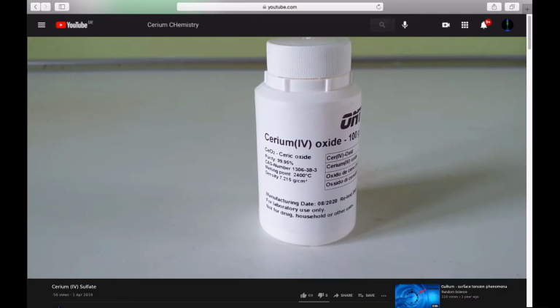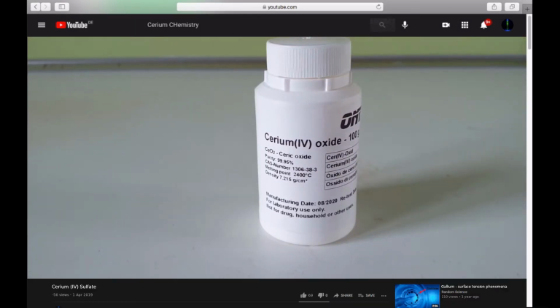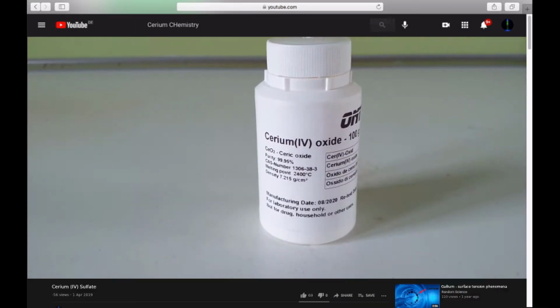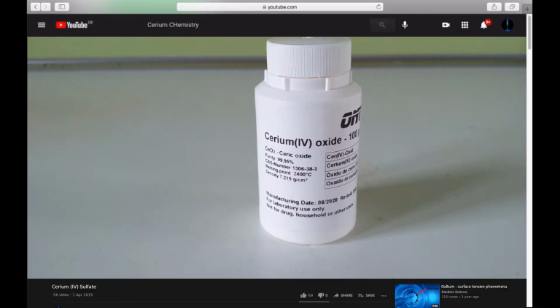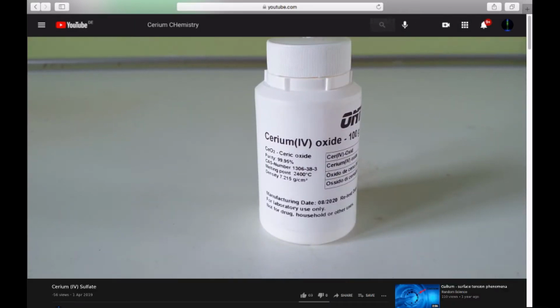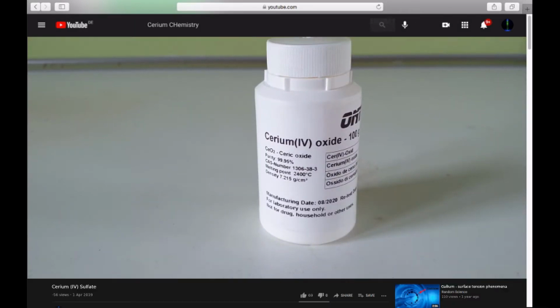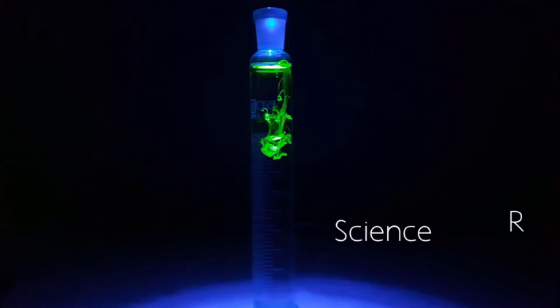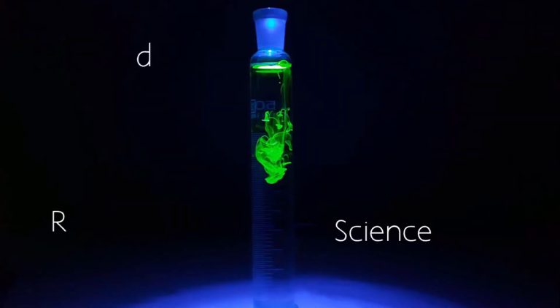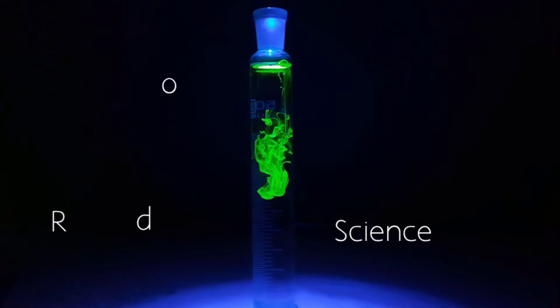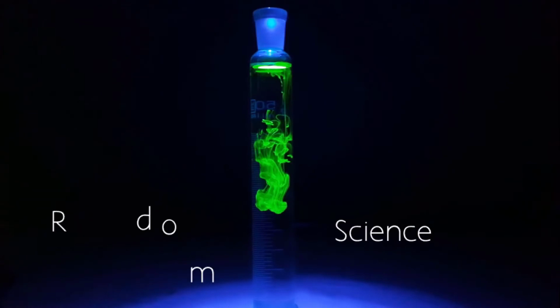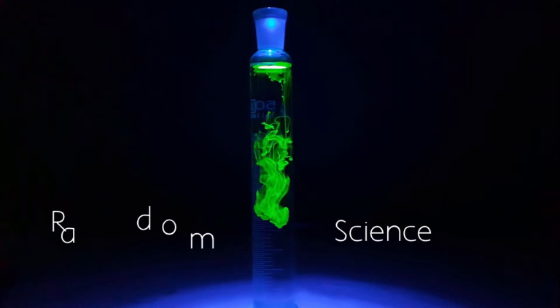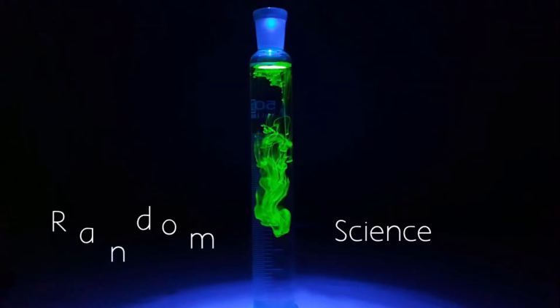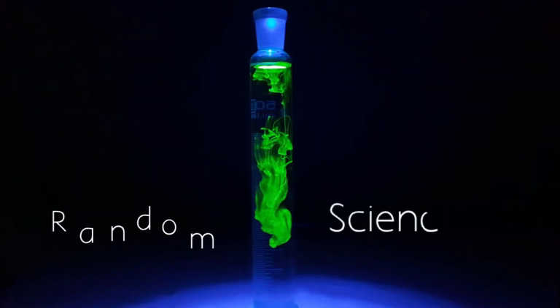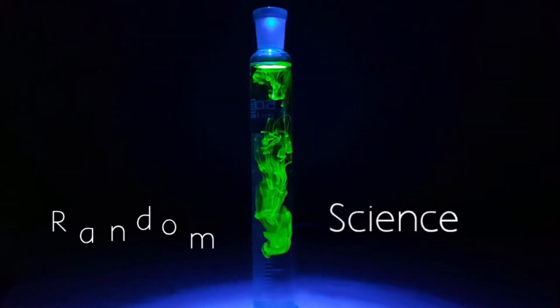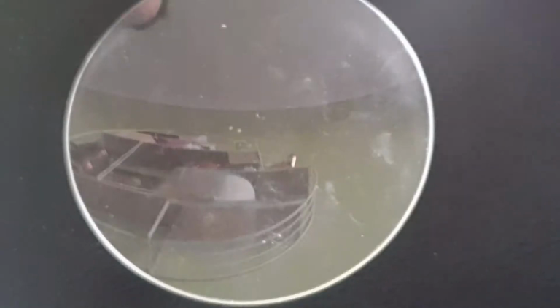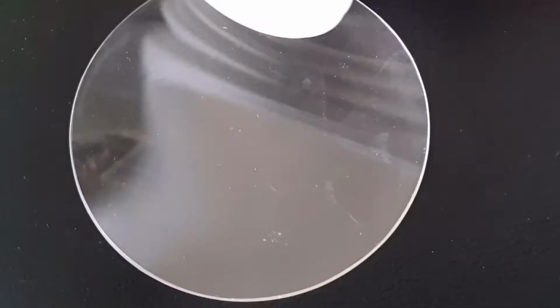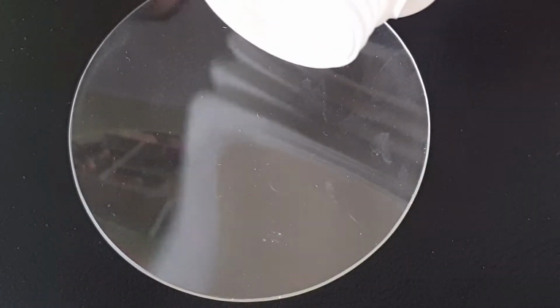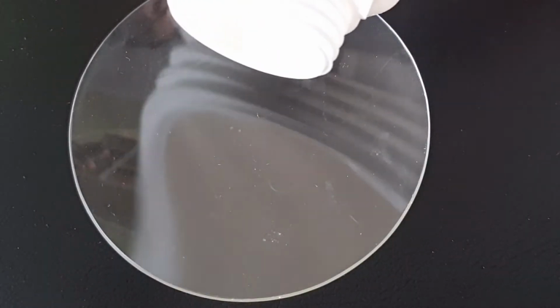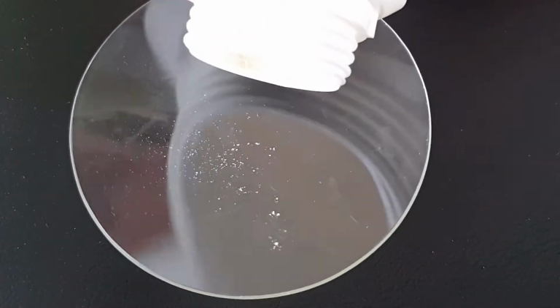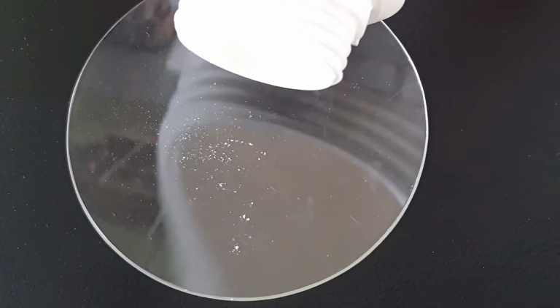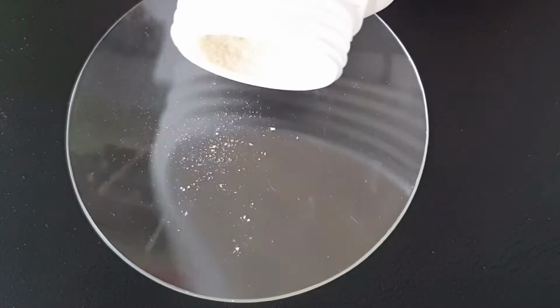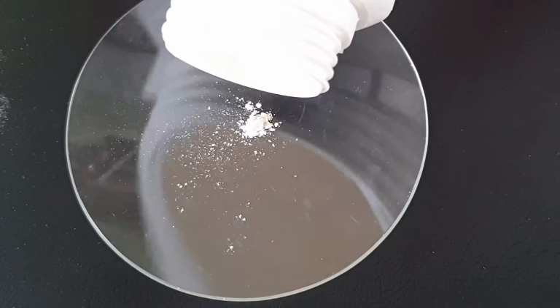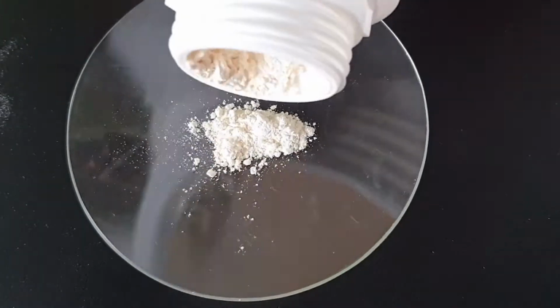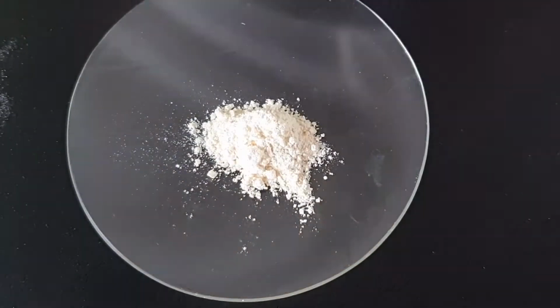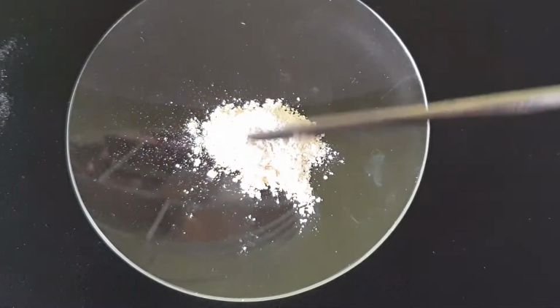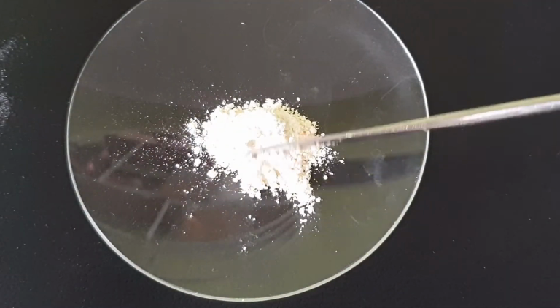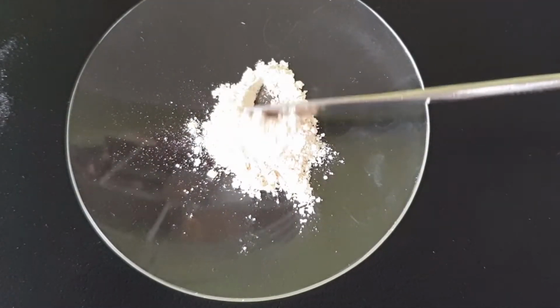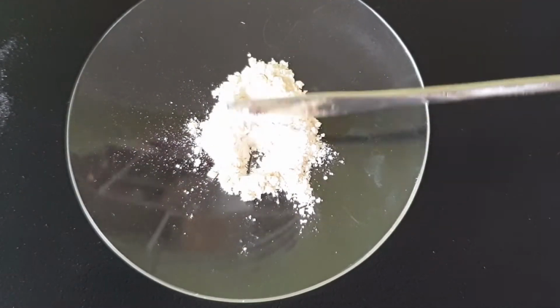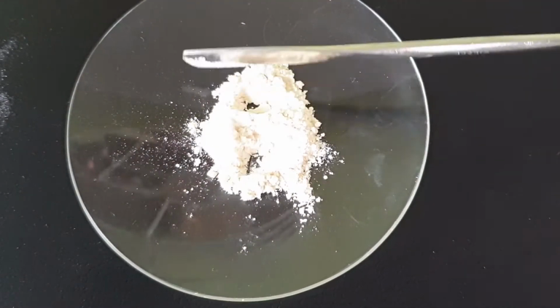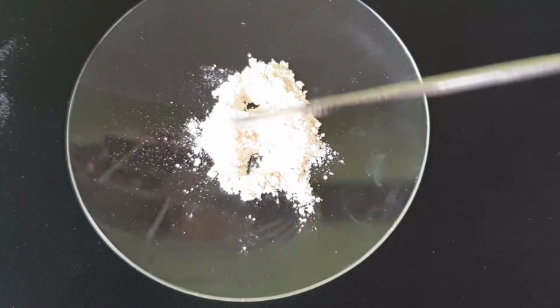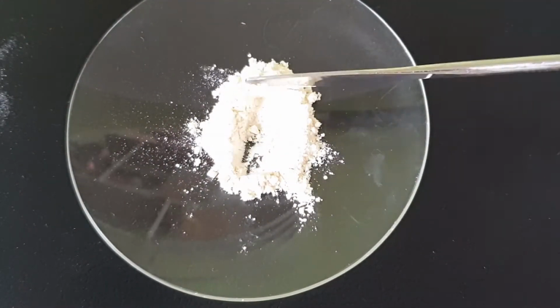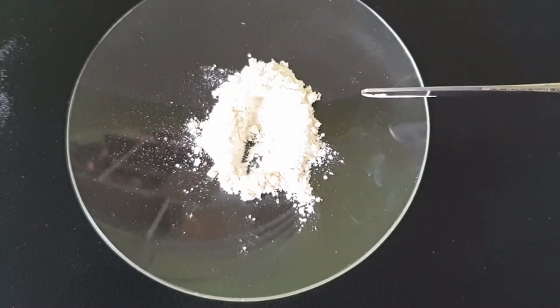So I bought some cerium dioxide. Cerium dioxide is a beige coloured powder, and on its own it's not all too interesting.